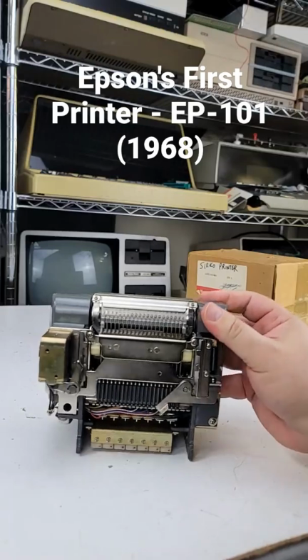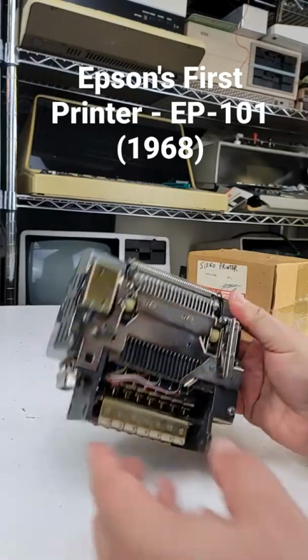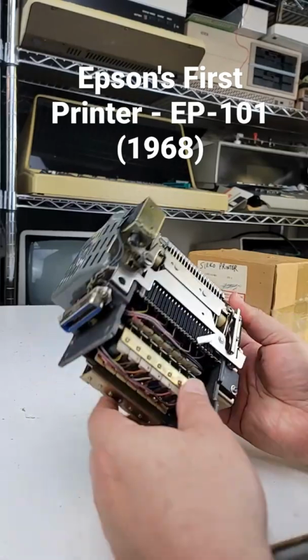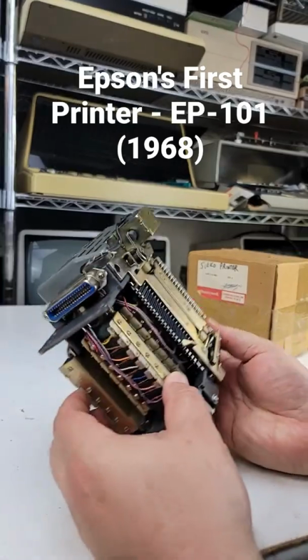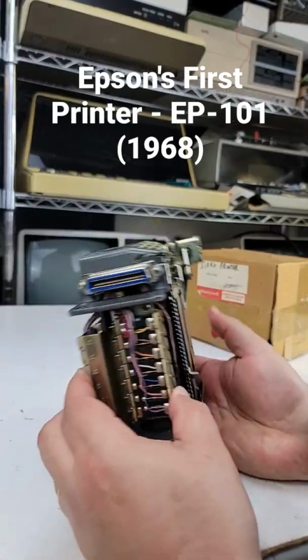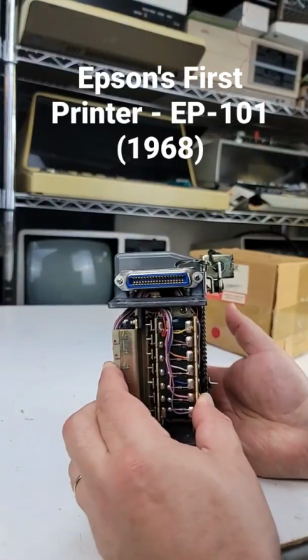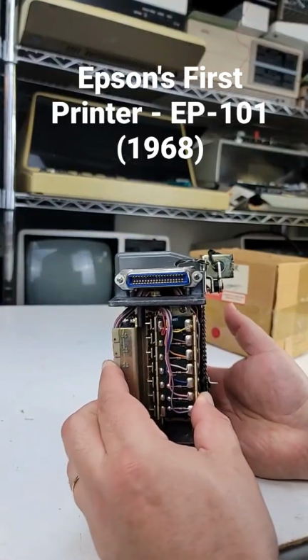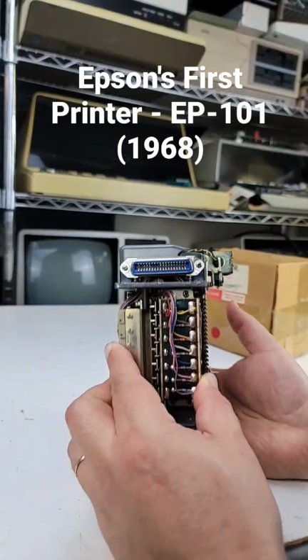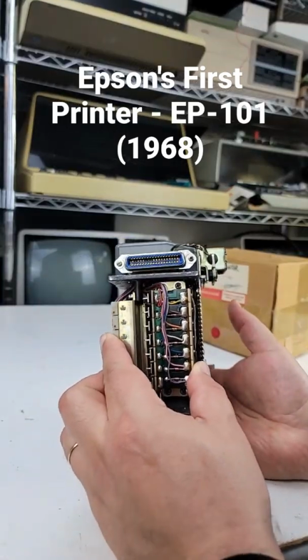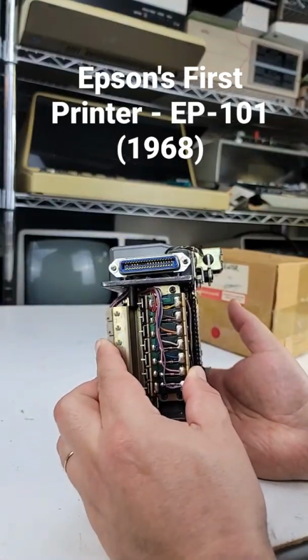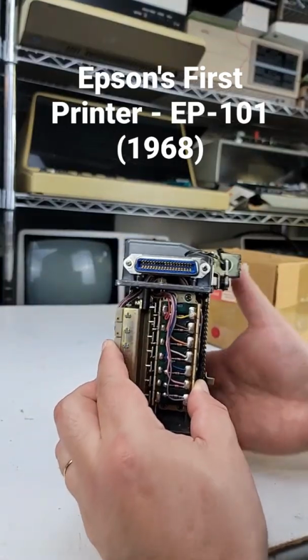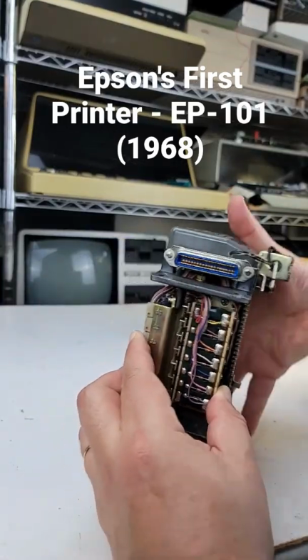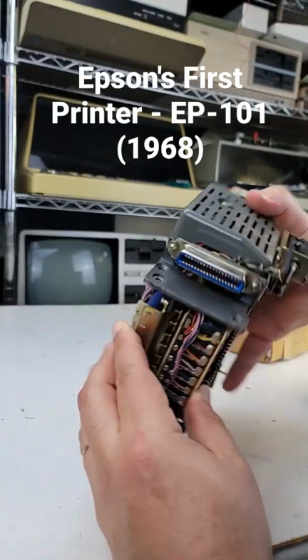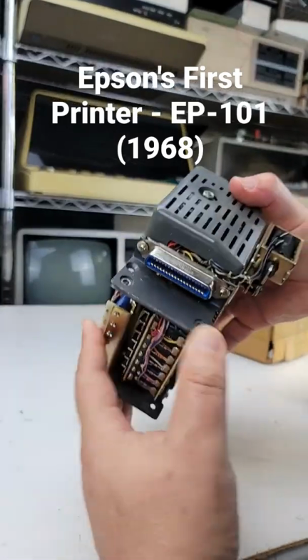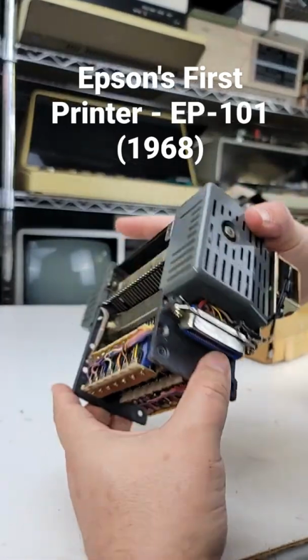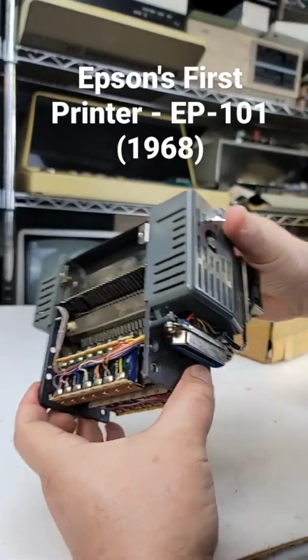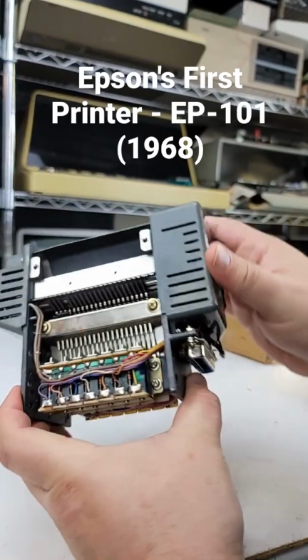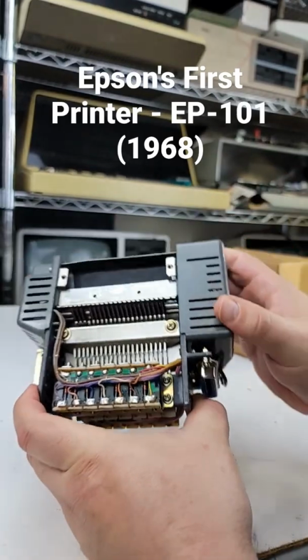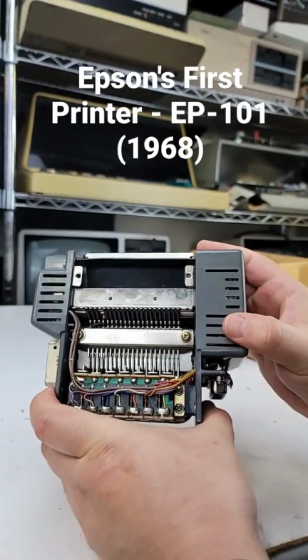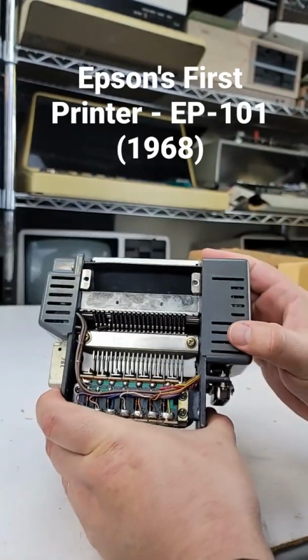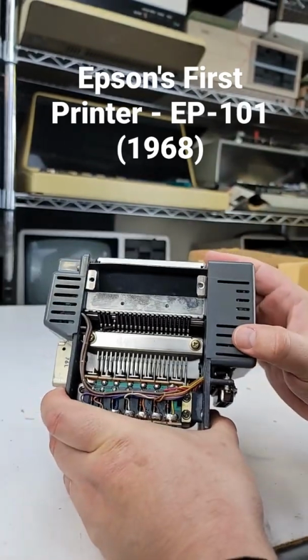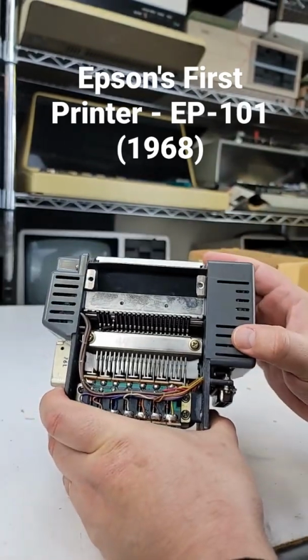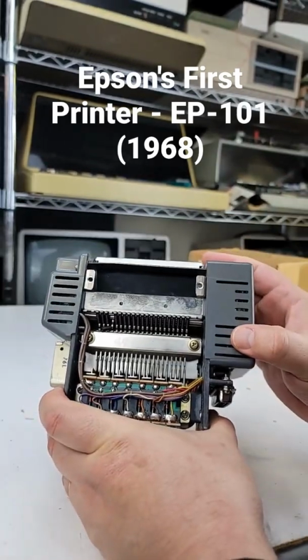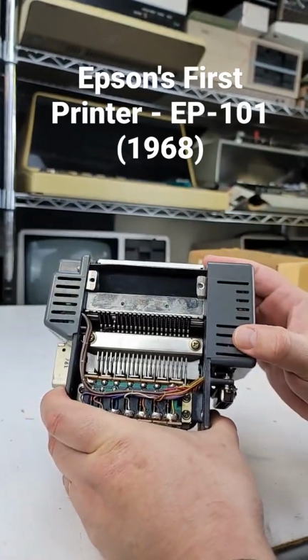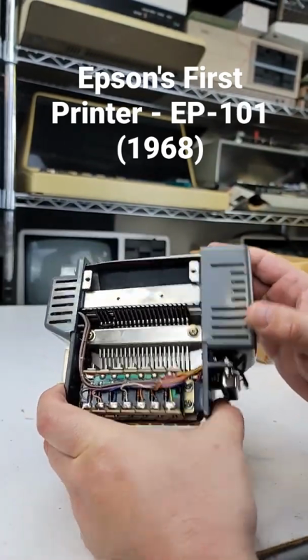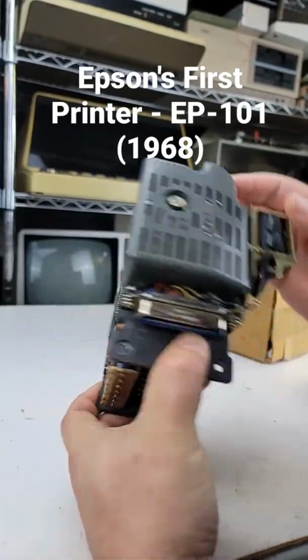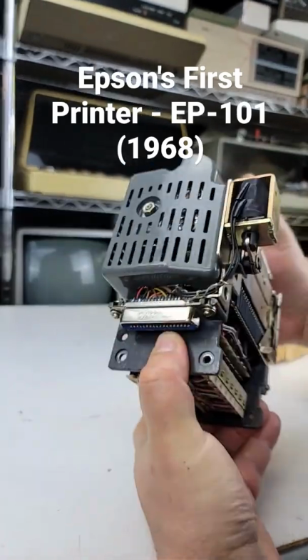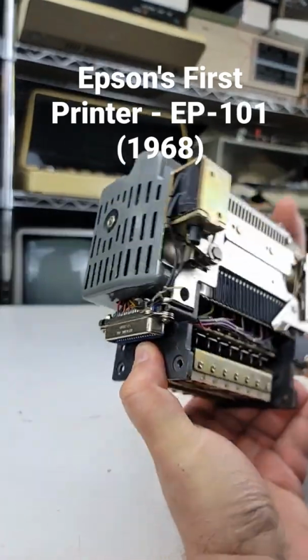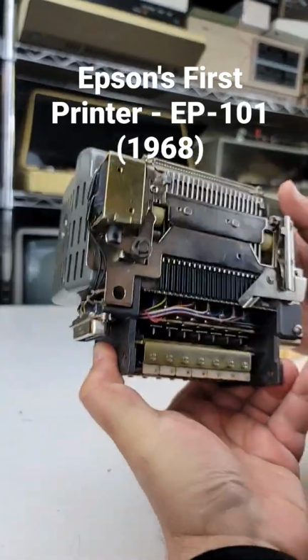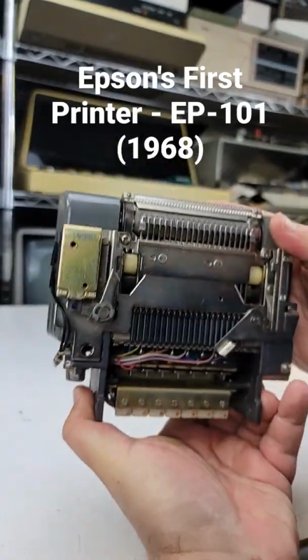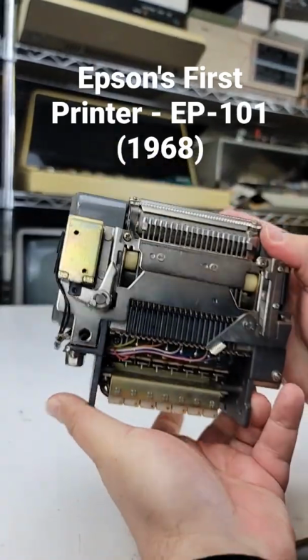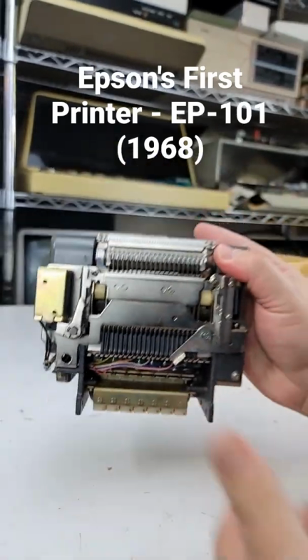It was not specifically designed for computer use. It was designed more with things like adding machines in mind. It's kind of like a teleprinter.